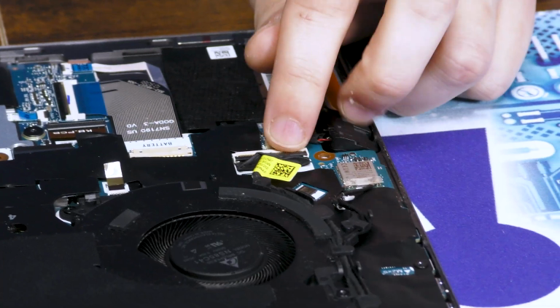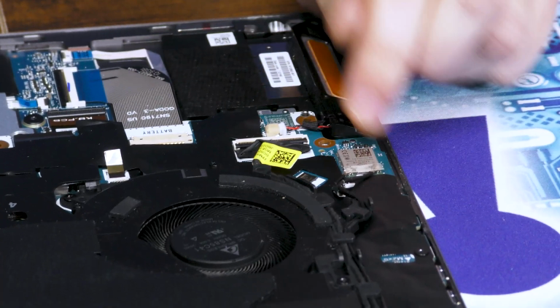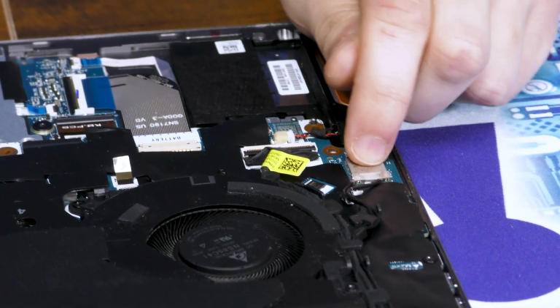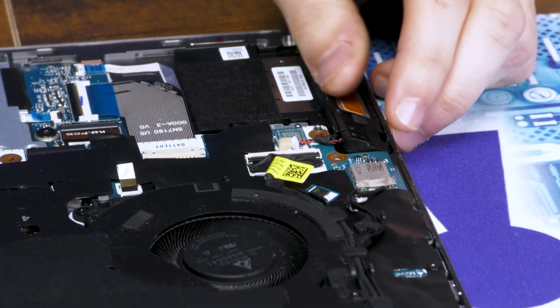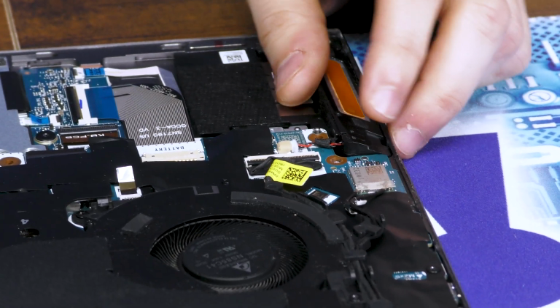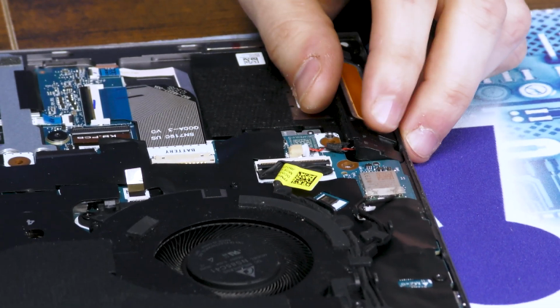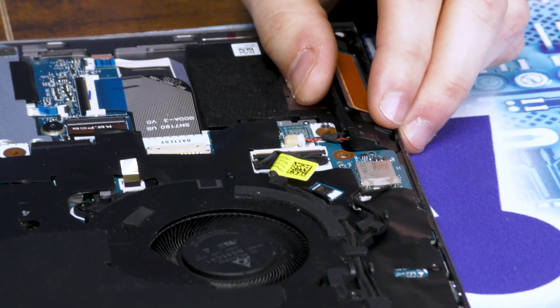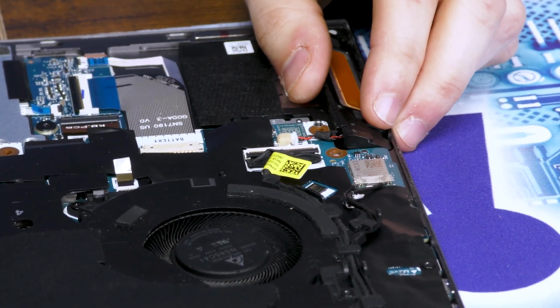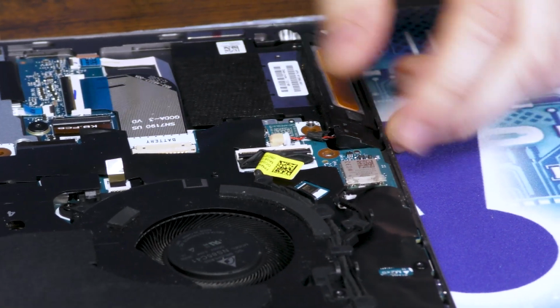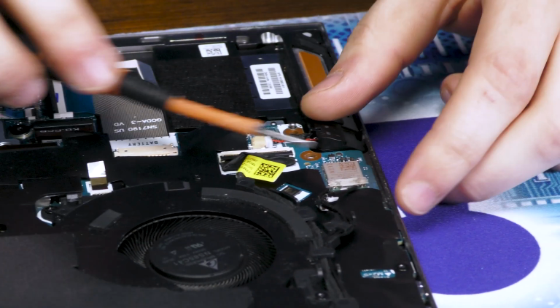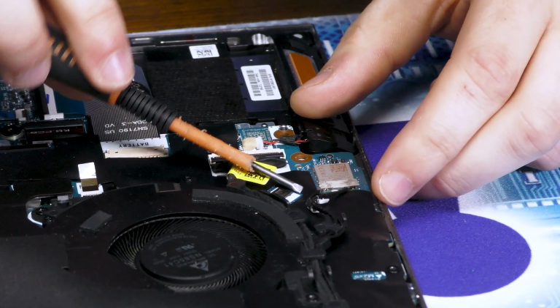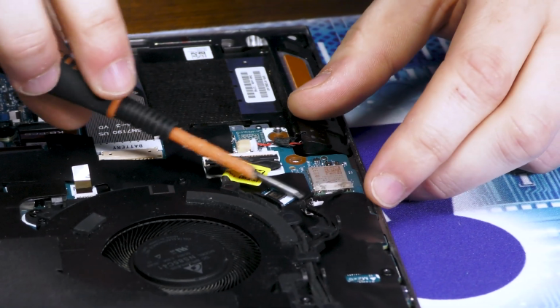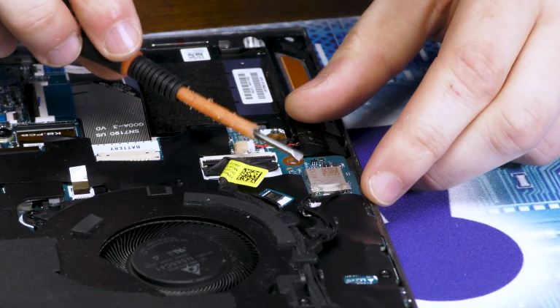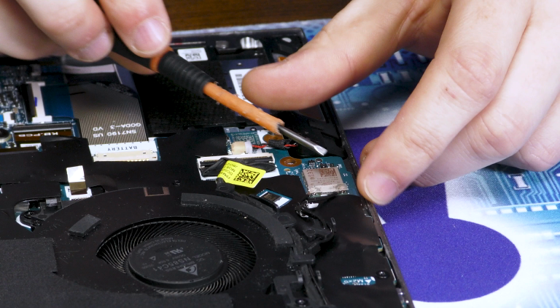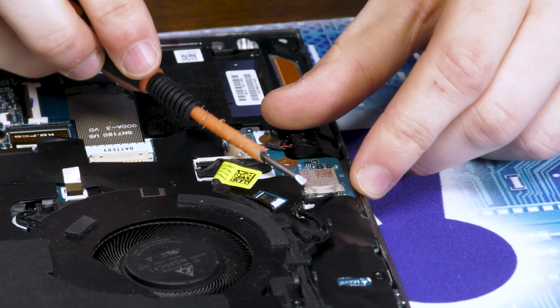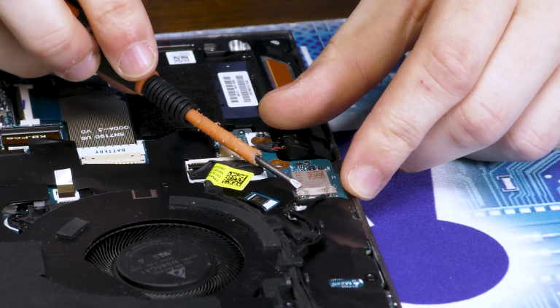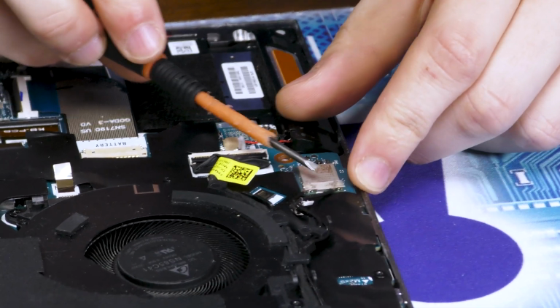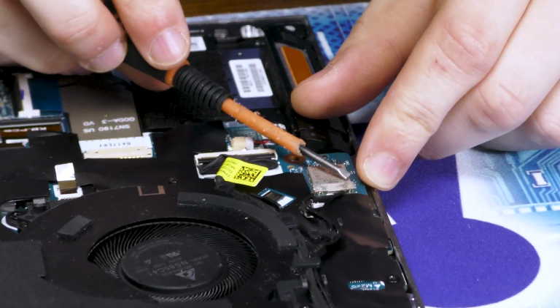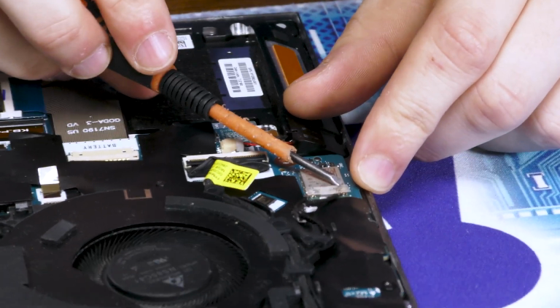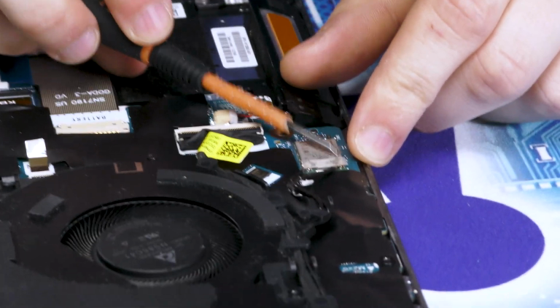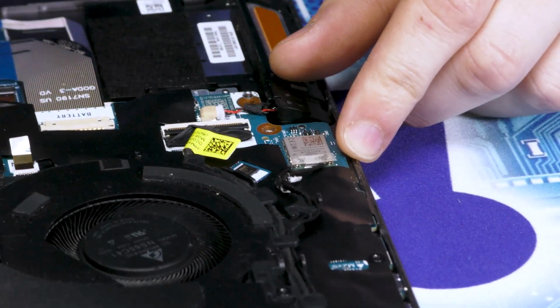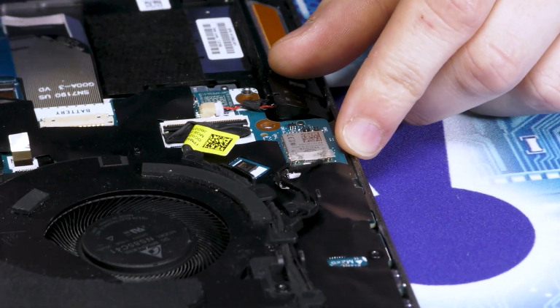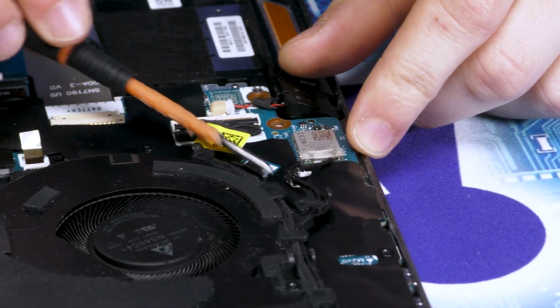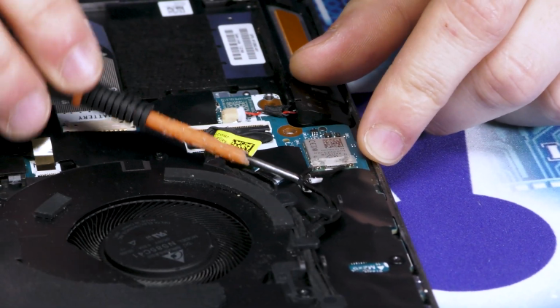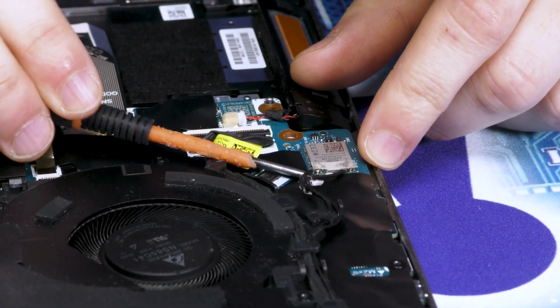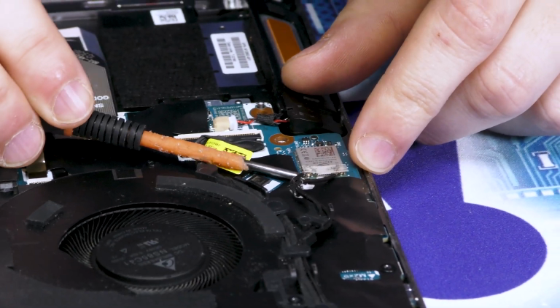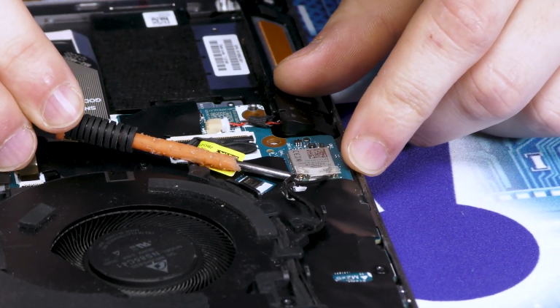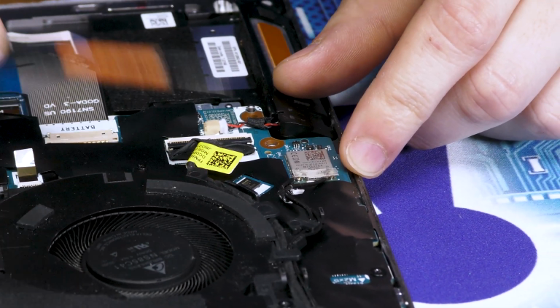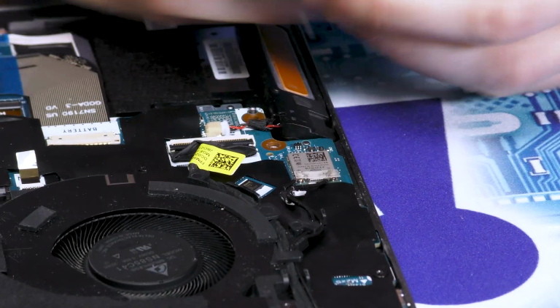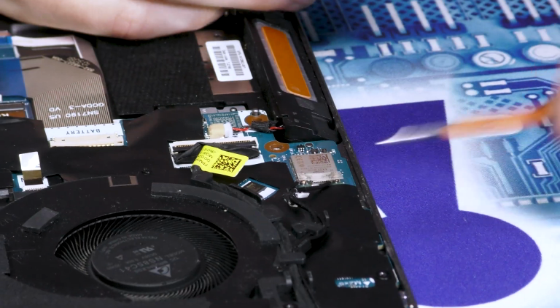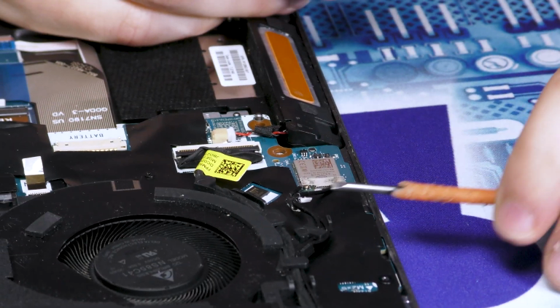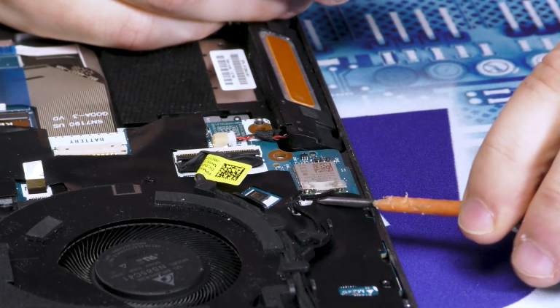We're going to start by disconnecting these two connectors — a display connector and a Wi-Fi connector. Remember to be very careful with these Wi-Fi connectors. Try and pop them directly up; don't put them in too much of a bind. They're very fragile.